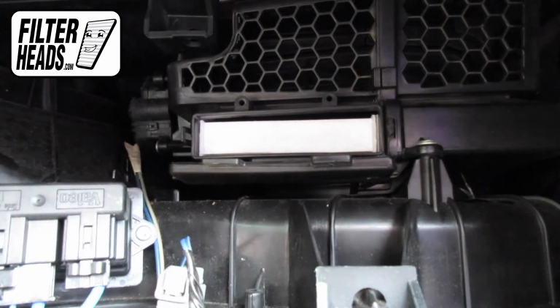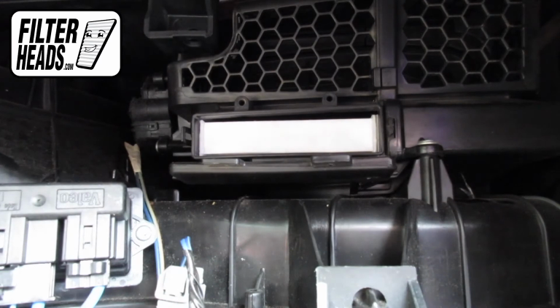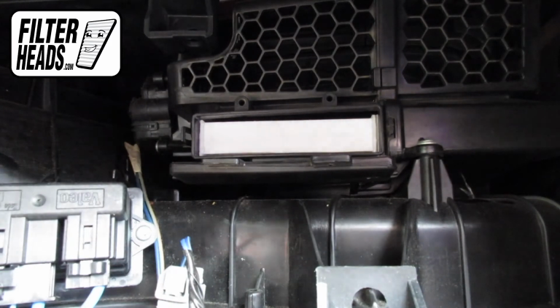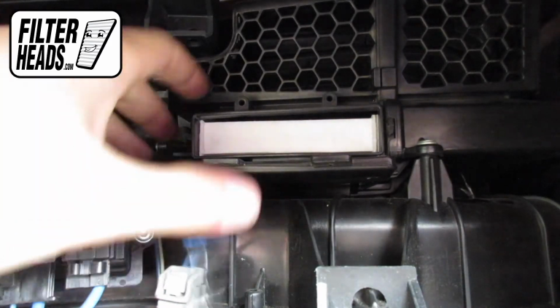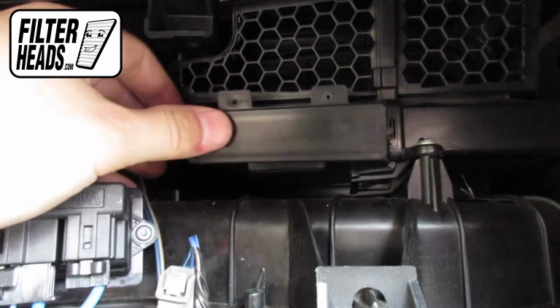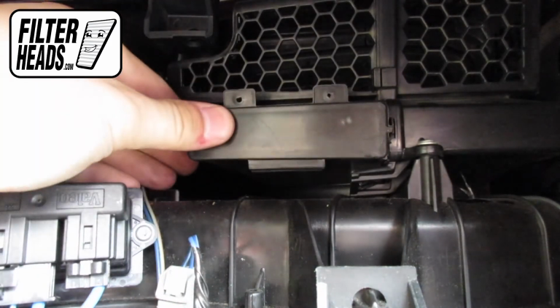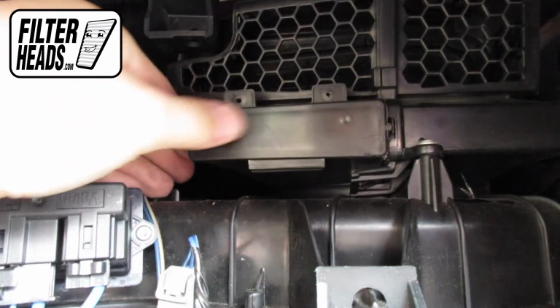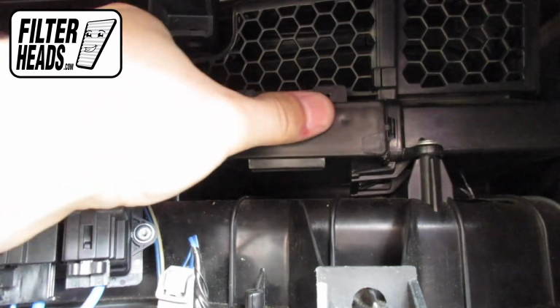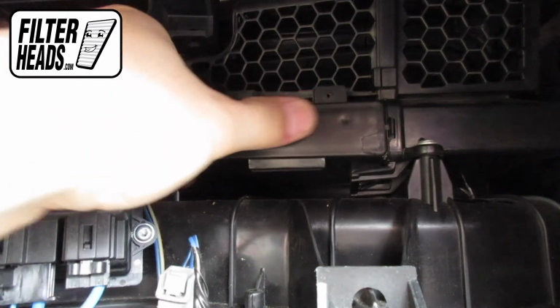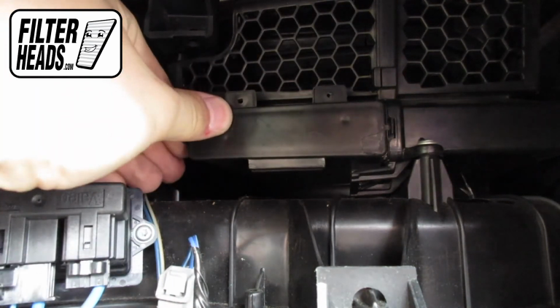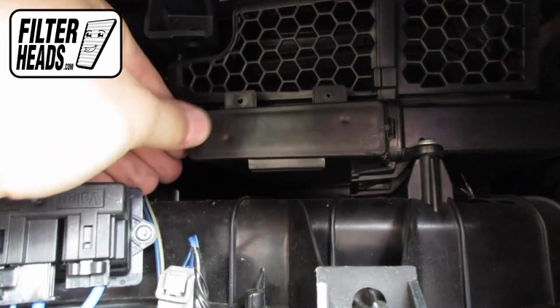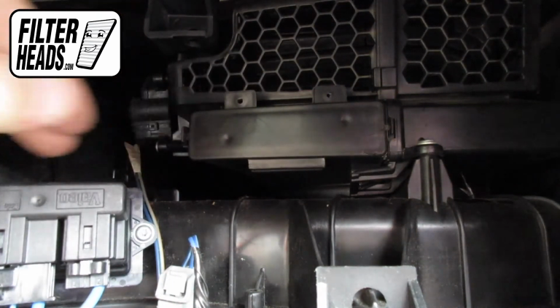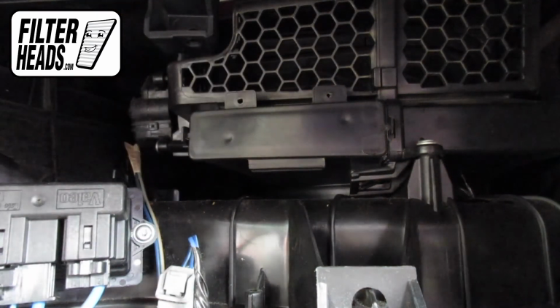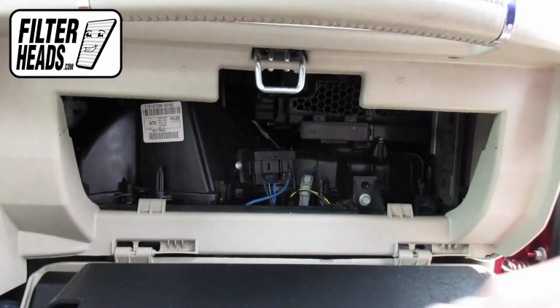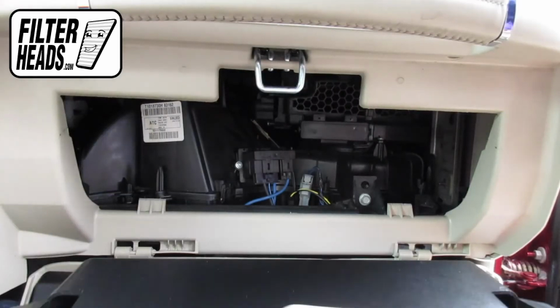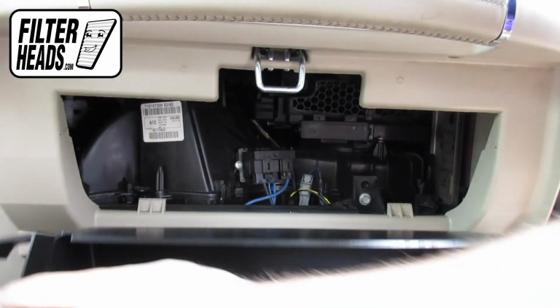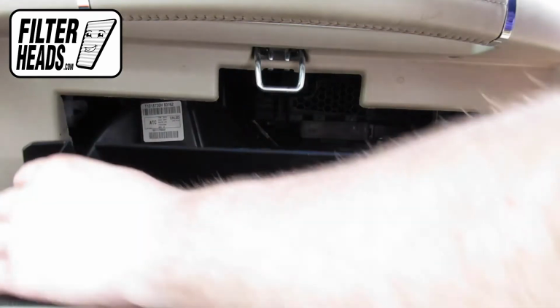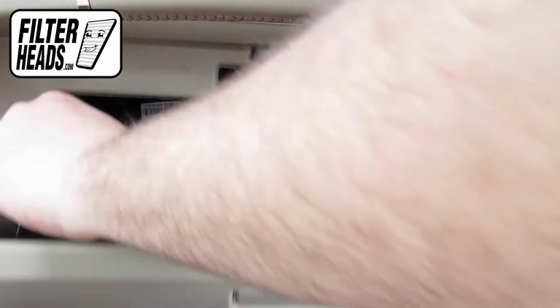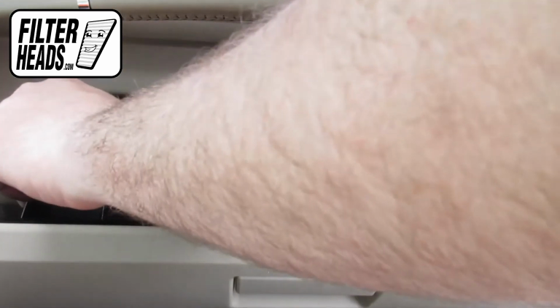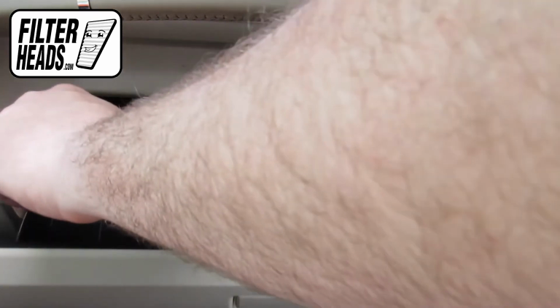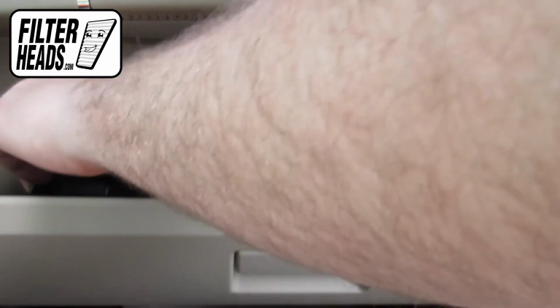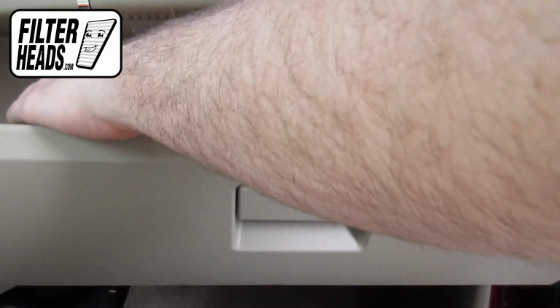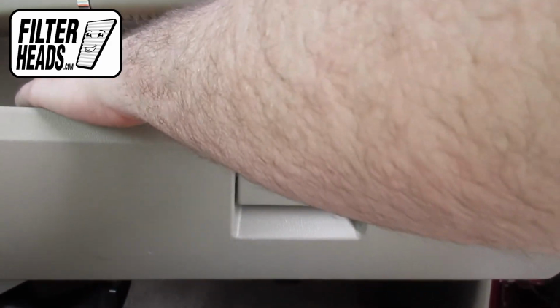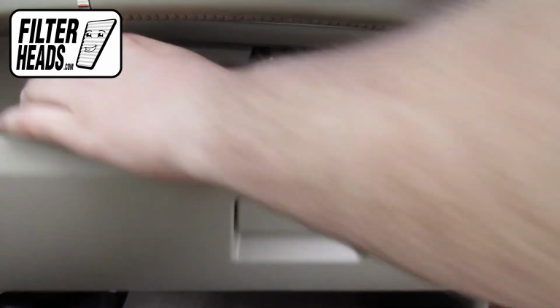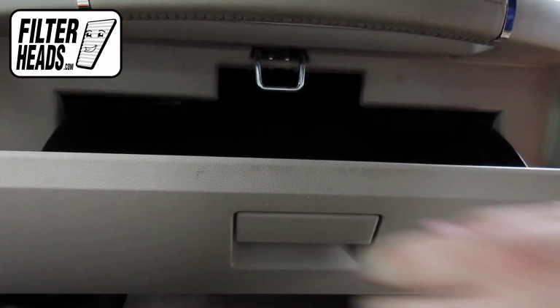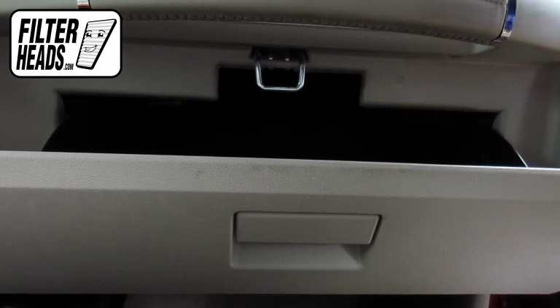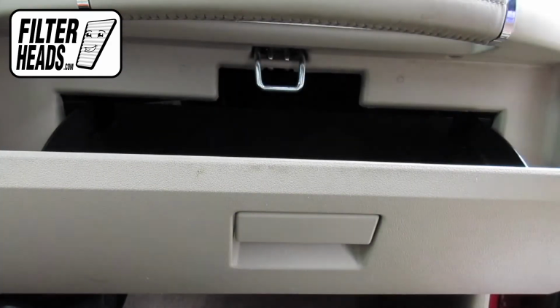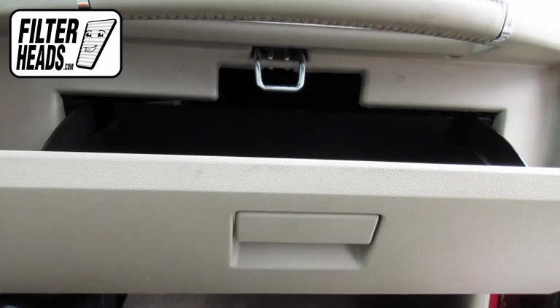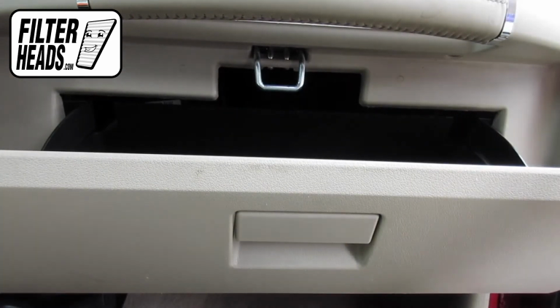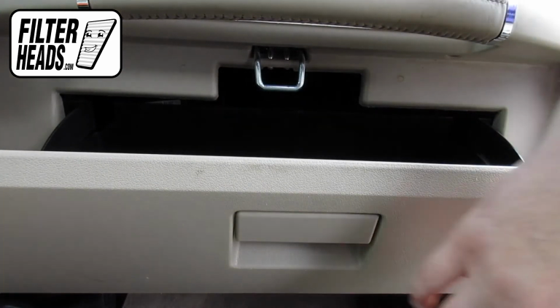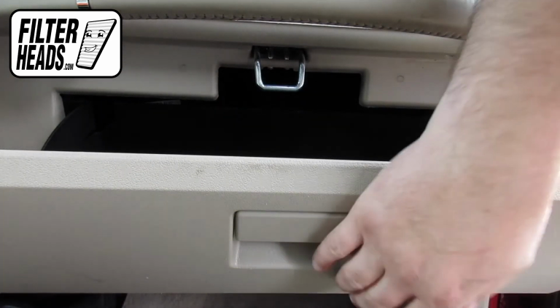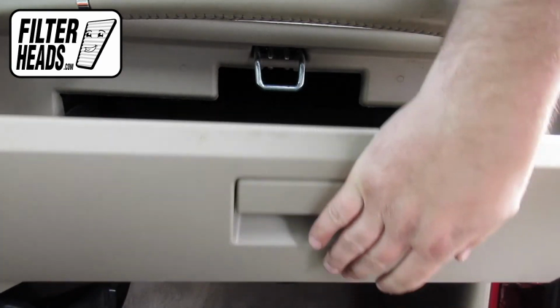Re-clip the housing door. Re-install the glove box assembly and close the glove box.